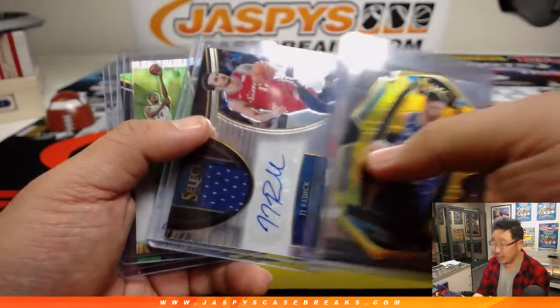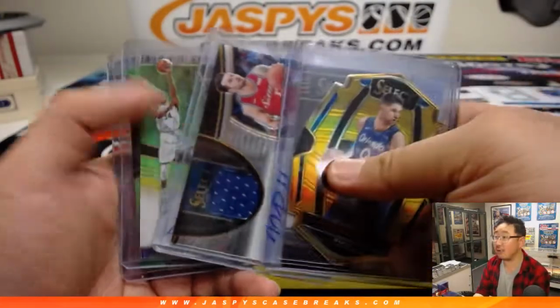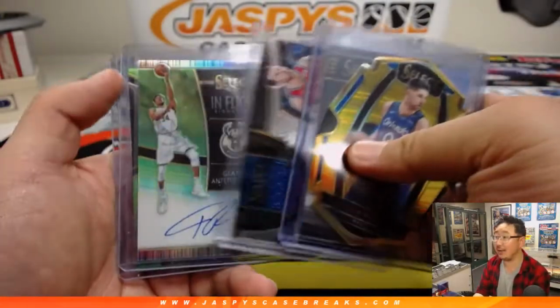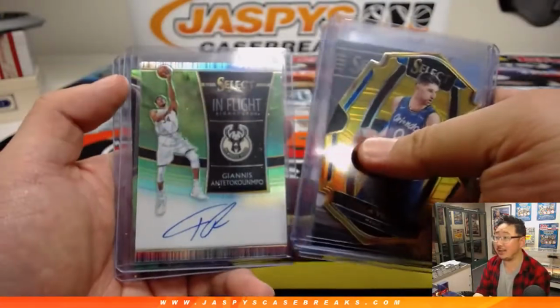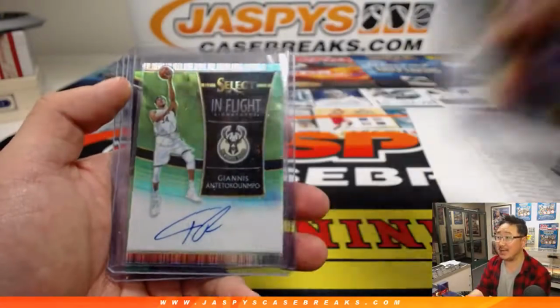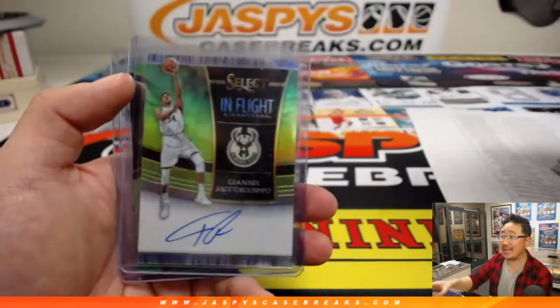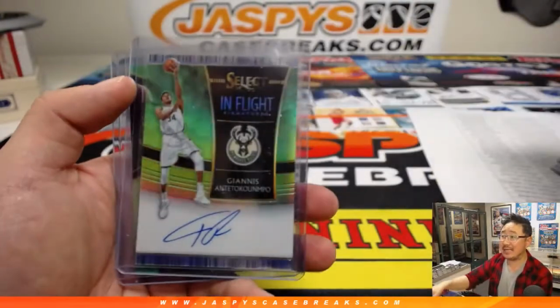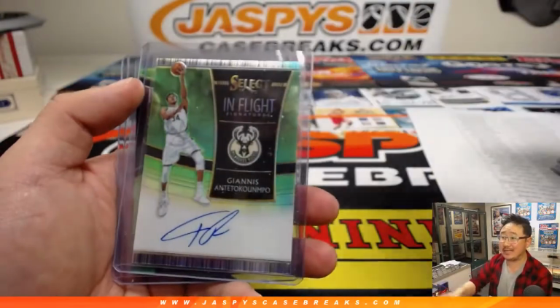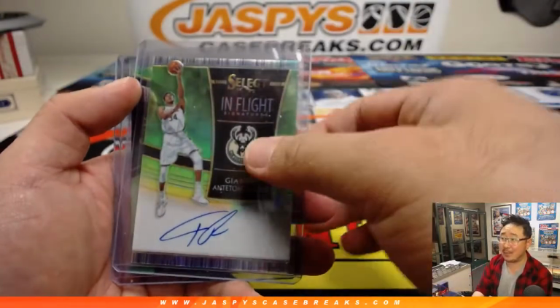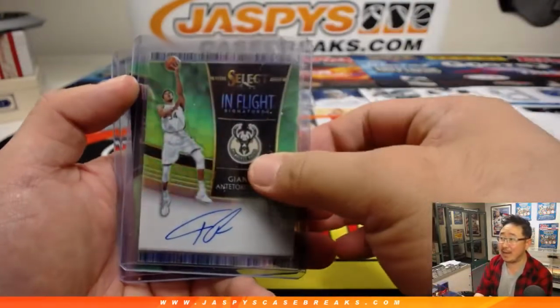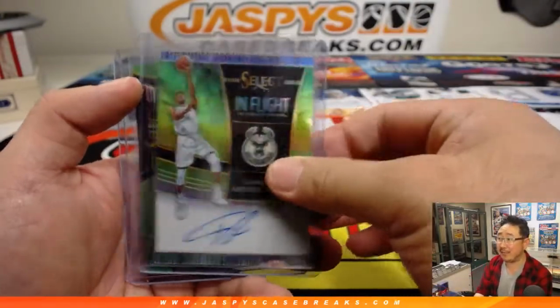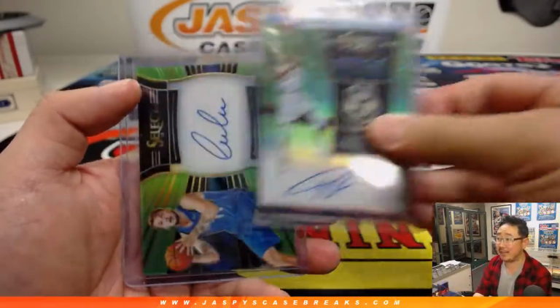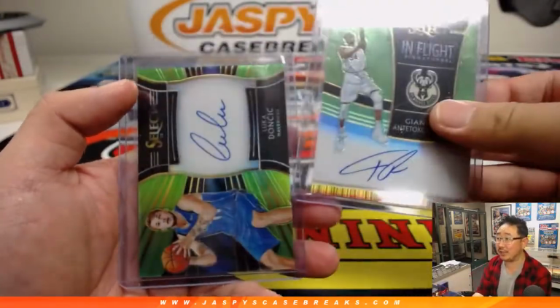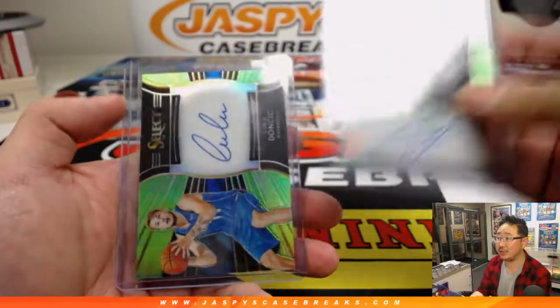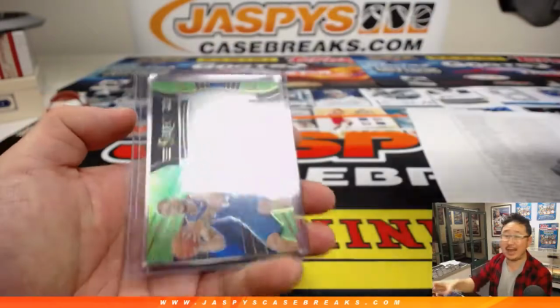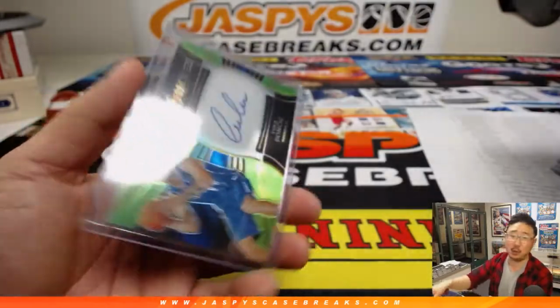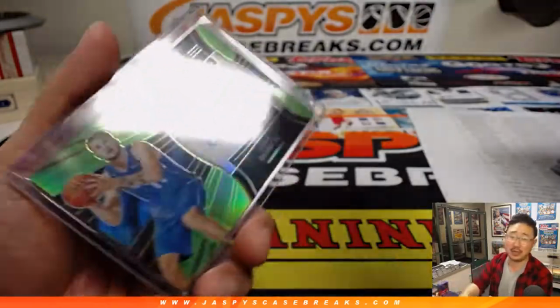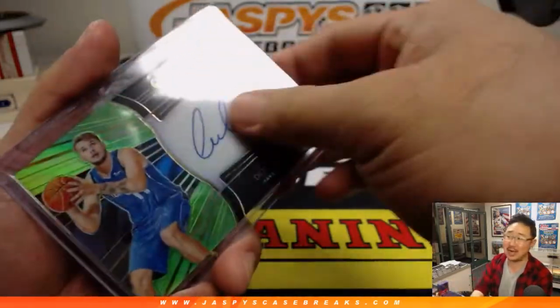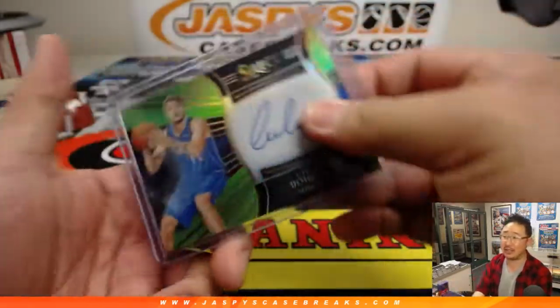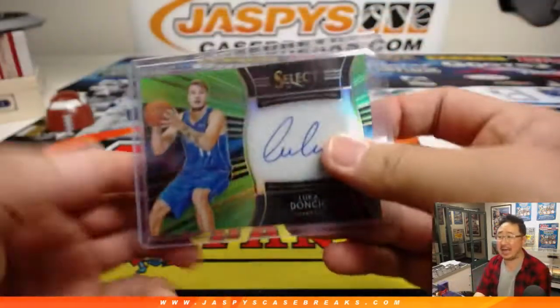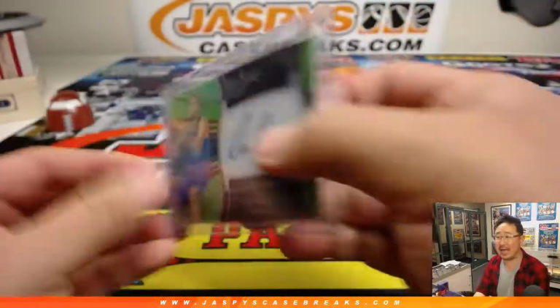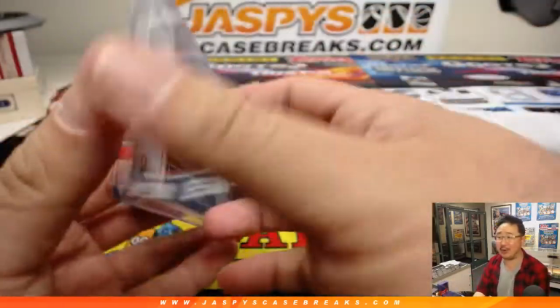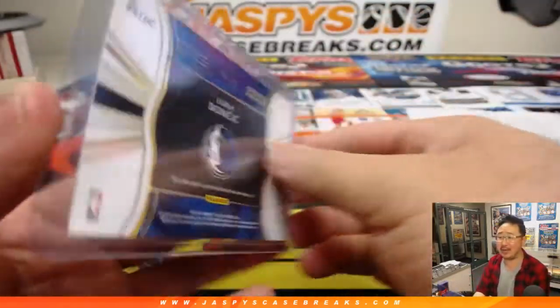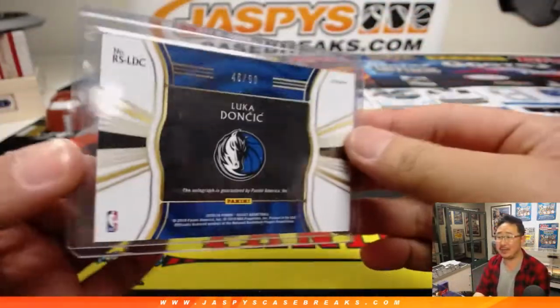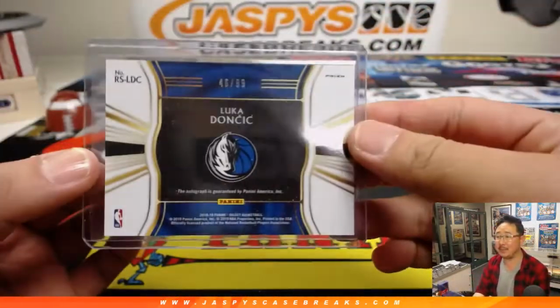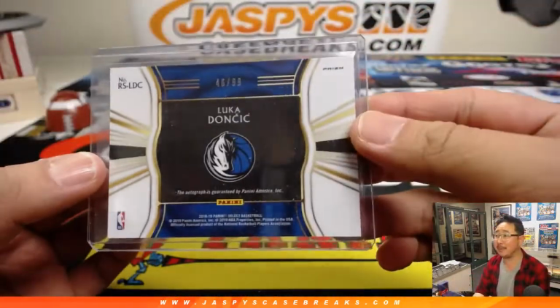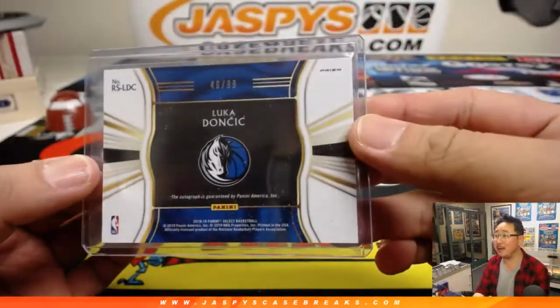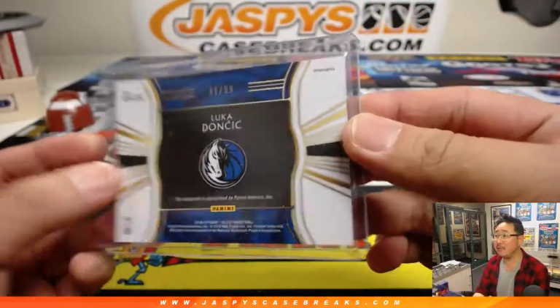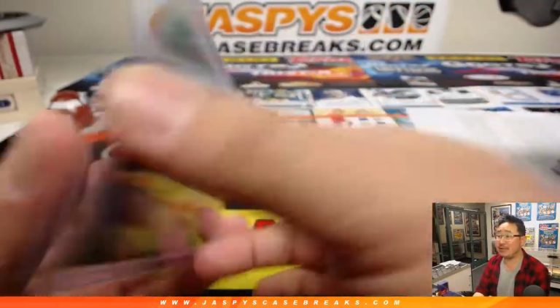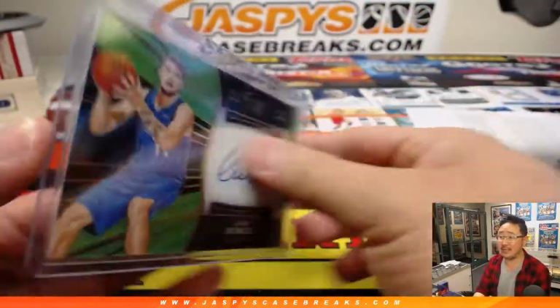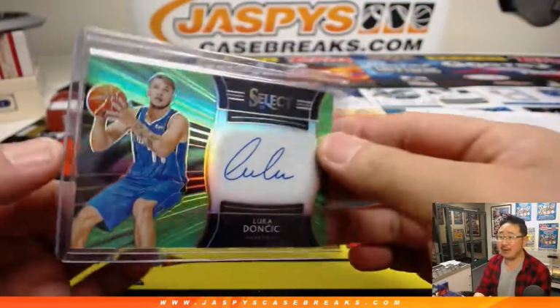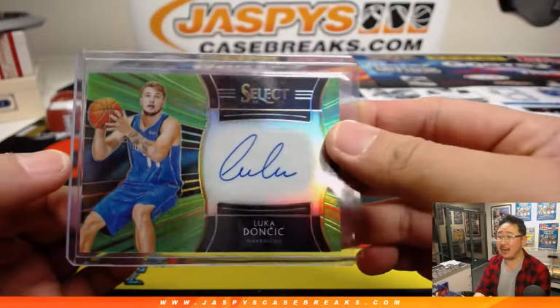And some gold Vucevic for the Orlando Magic. JJ Redick. And look at this — Giannis Antetokounmpo, in flight signatures. And Luka Doncic, lime green, 46 out of 99.